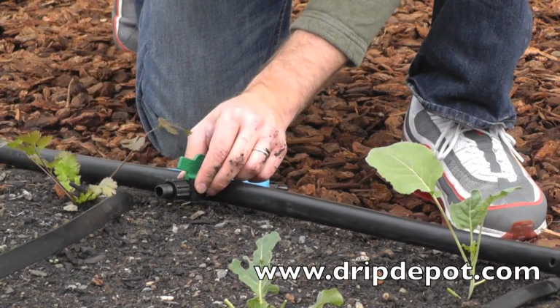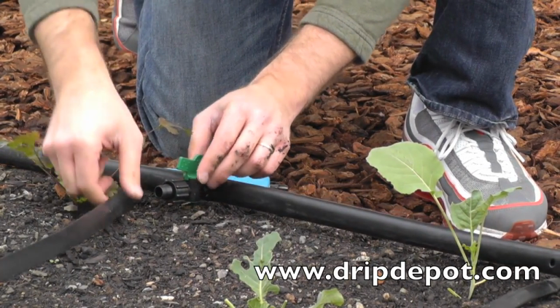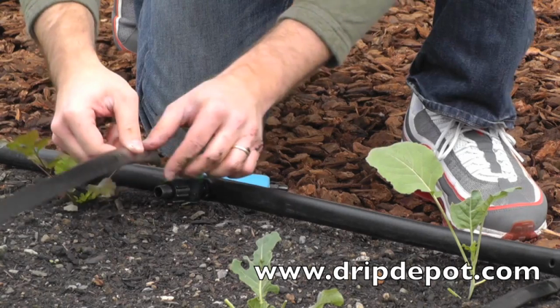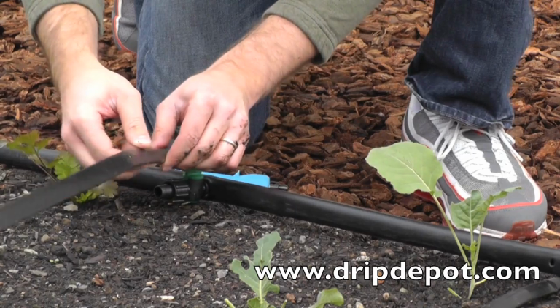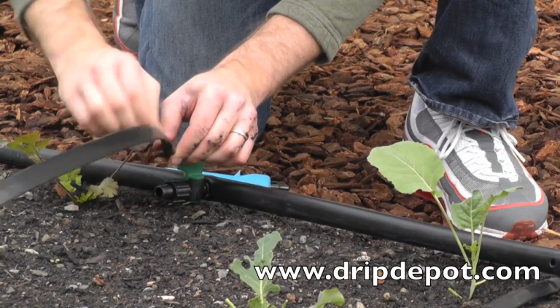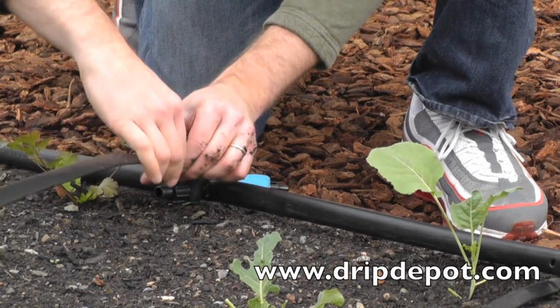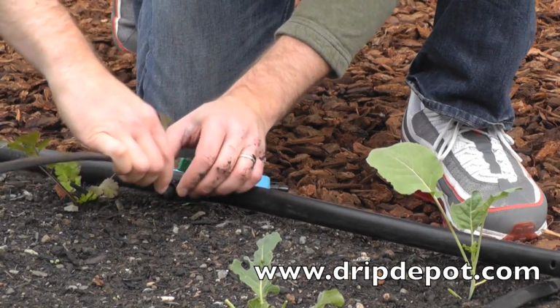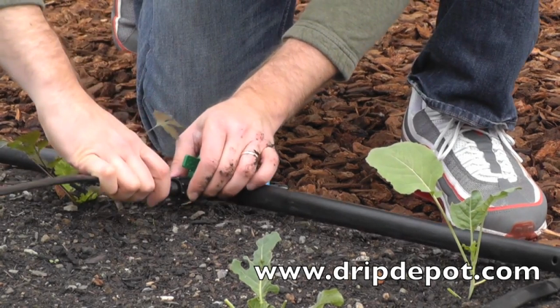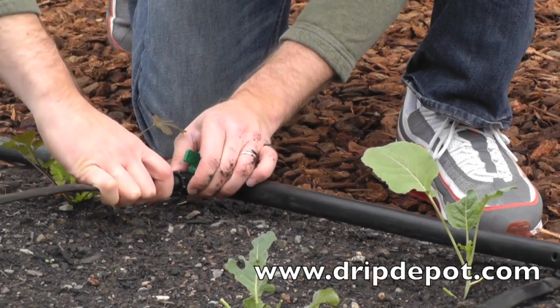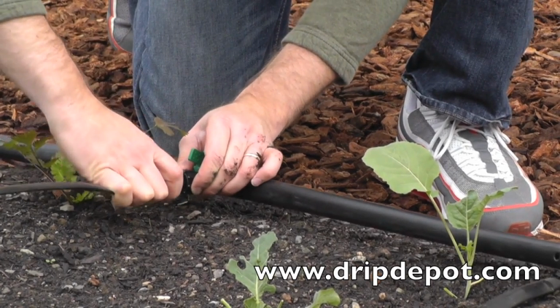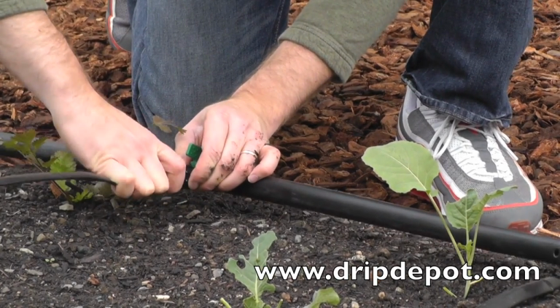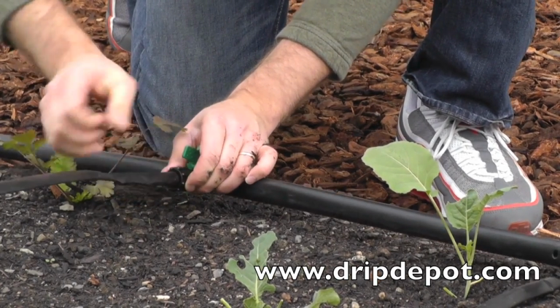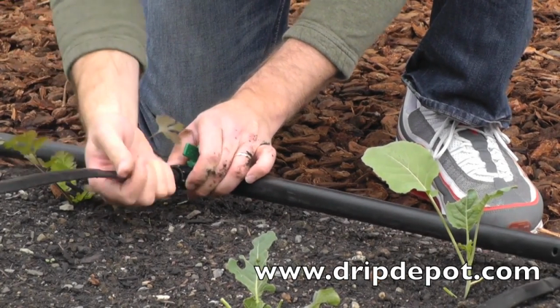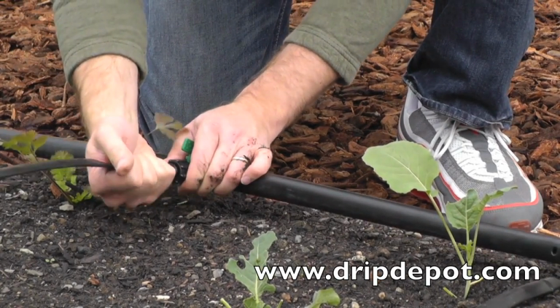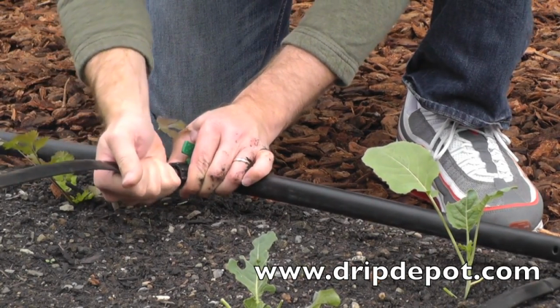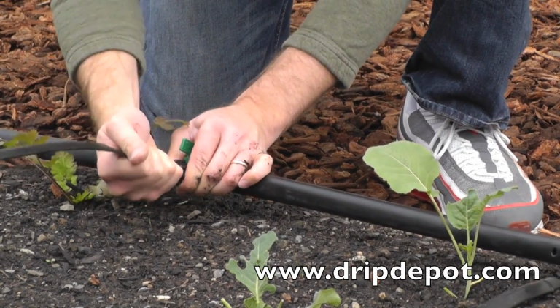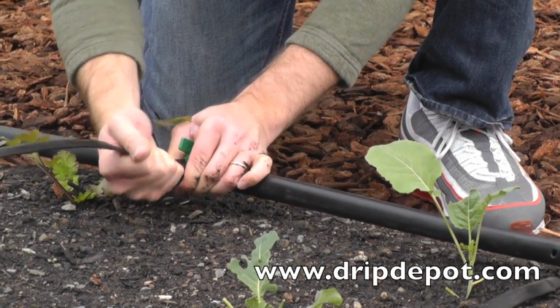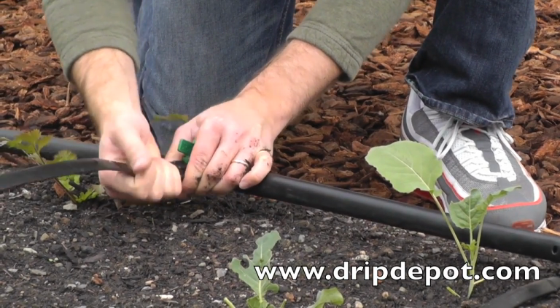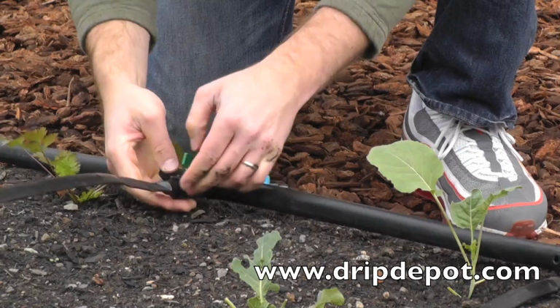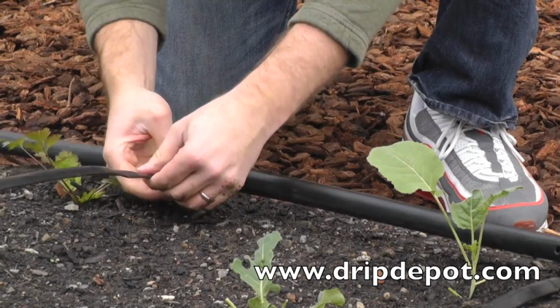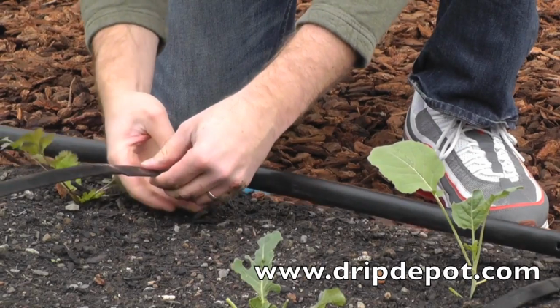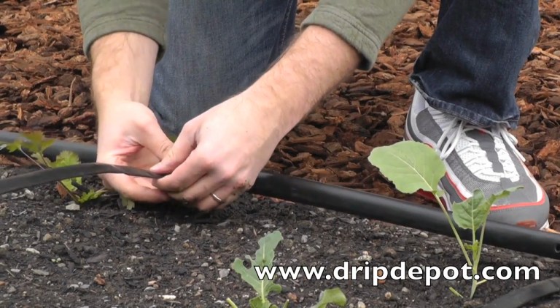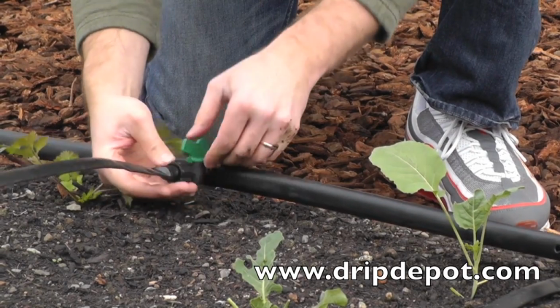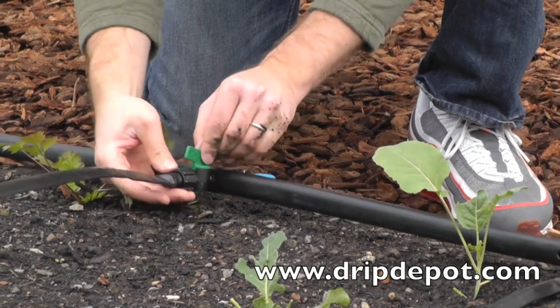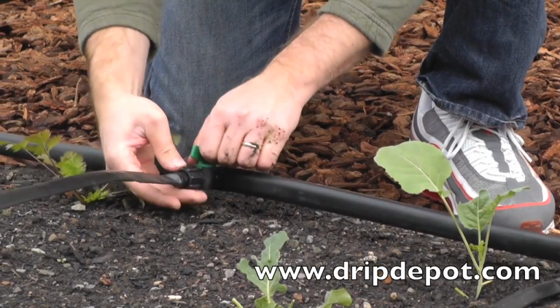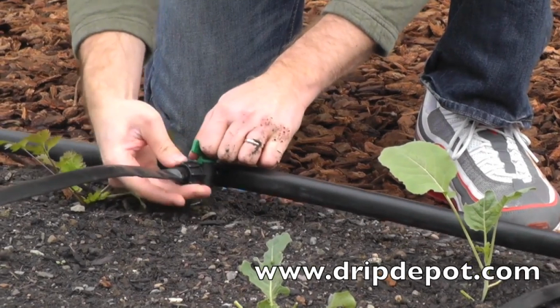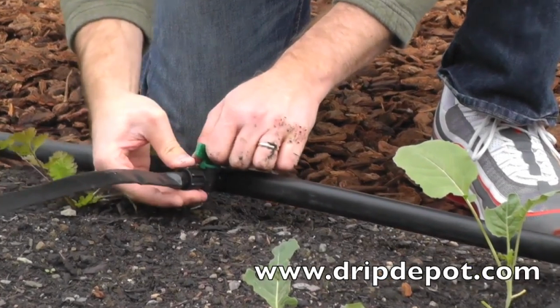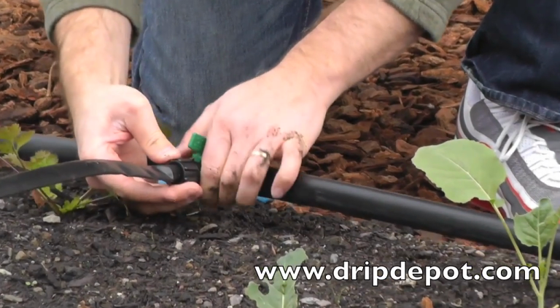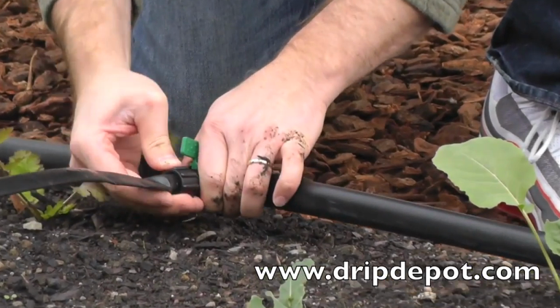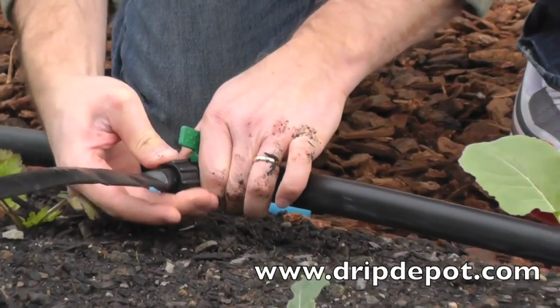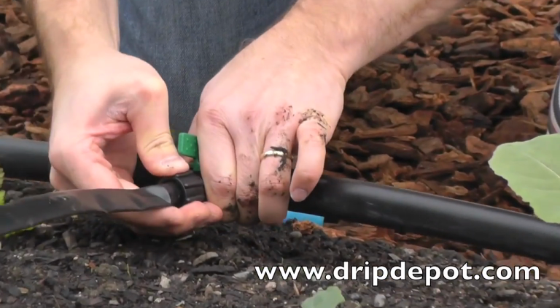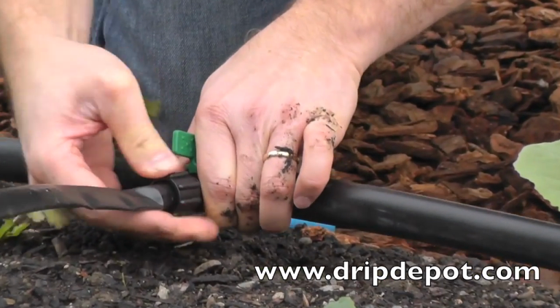To attach the tape to the takeoff valve, screw the locking nut backwards, exposing the barb. Then push the tape over the barb and screw the locking nut forward, locking the tape into place.